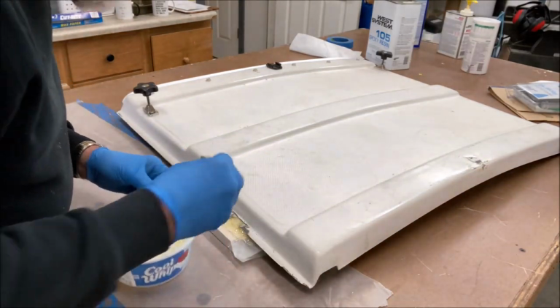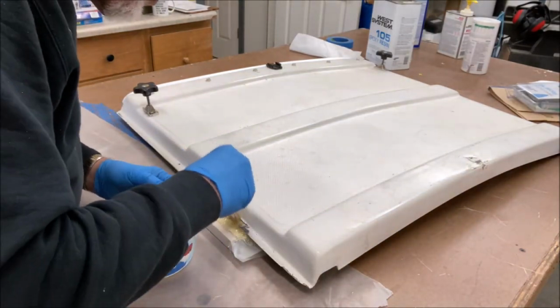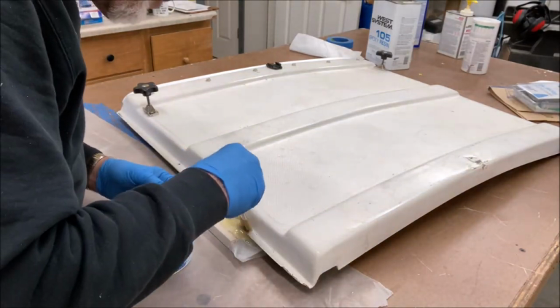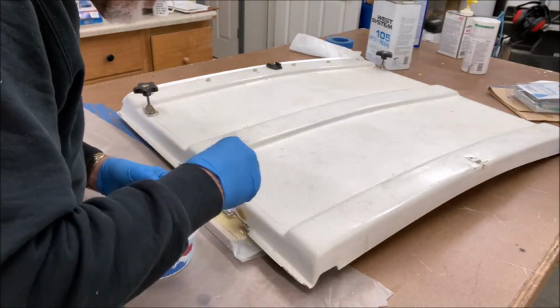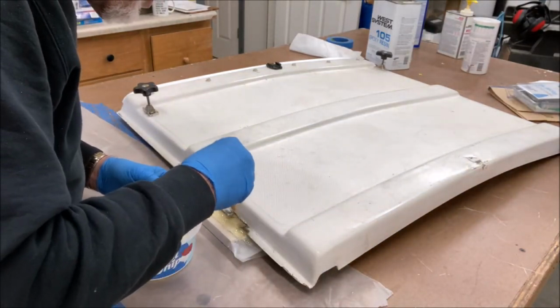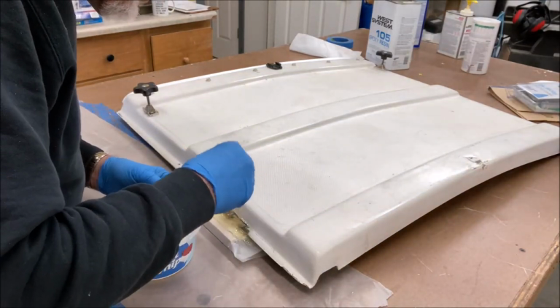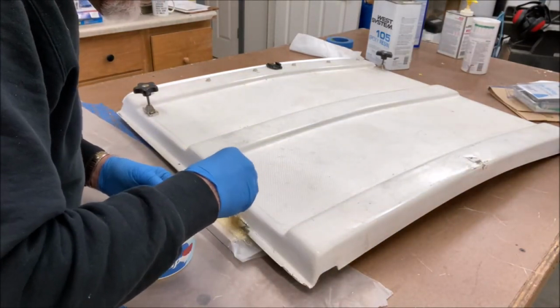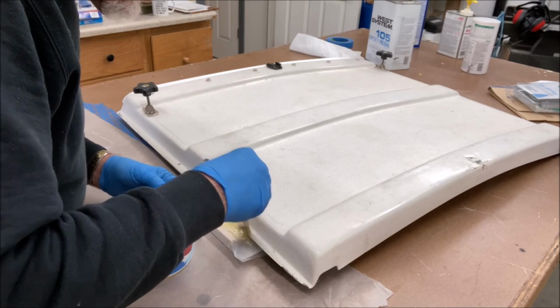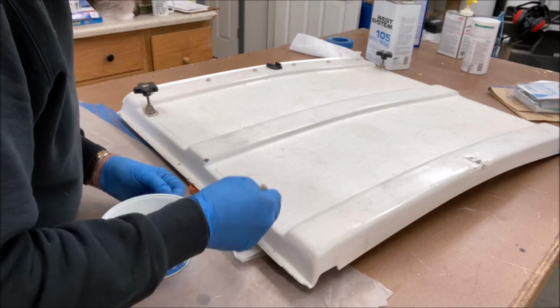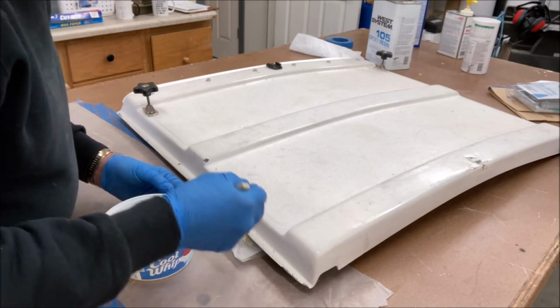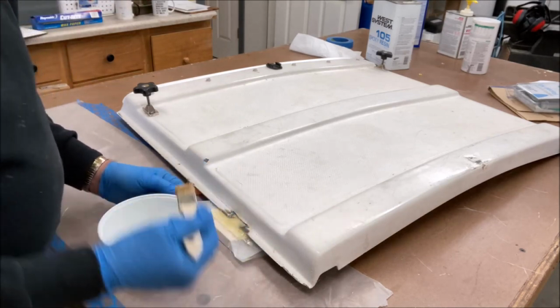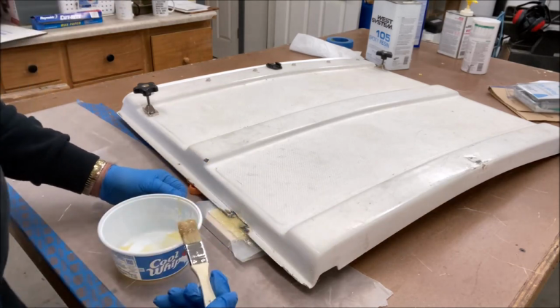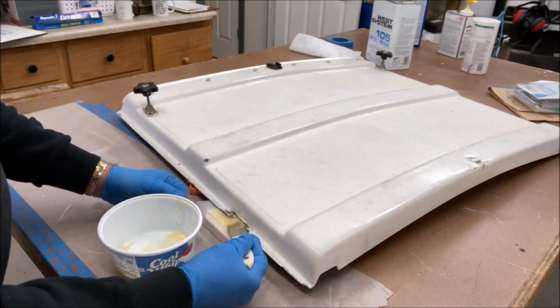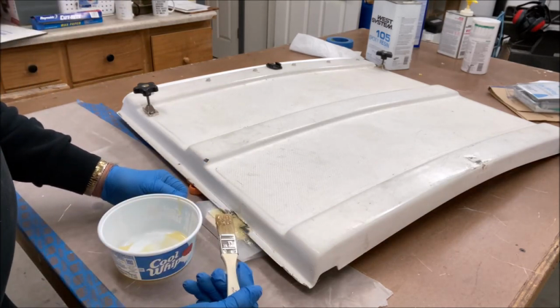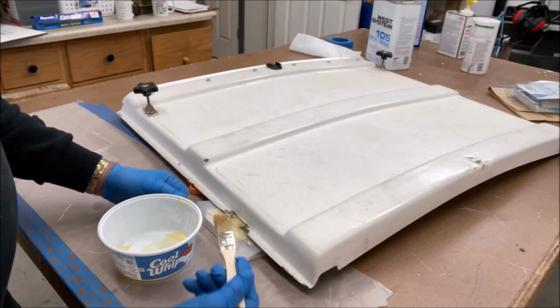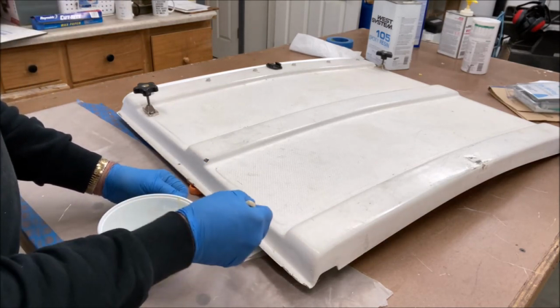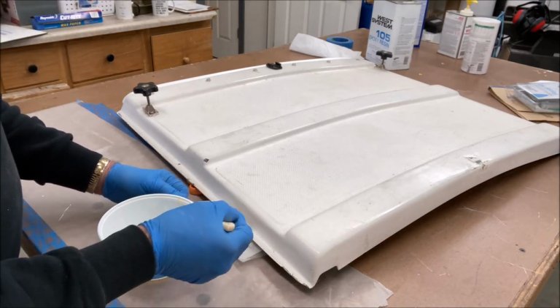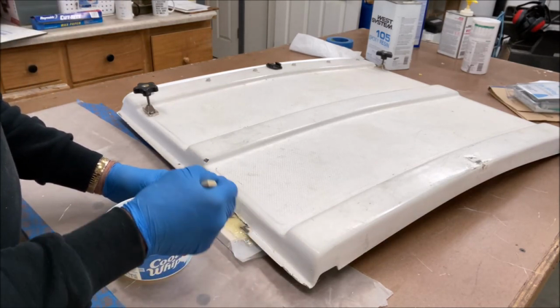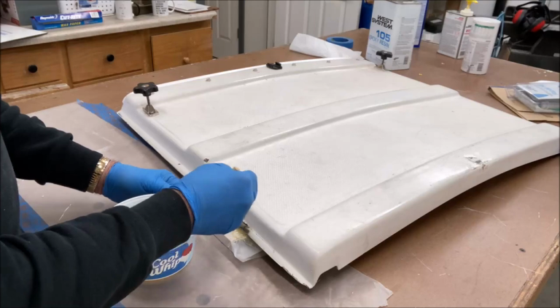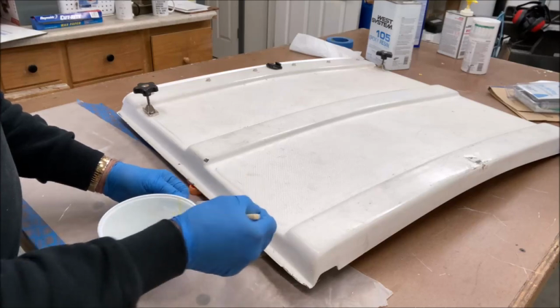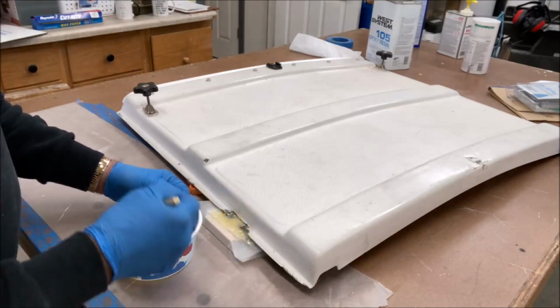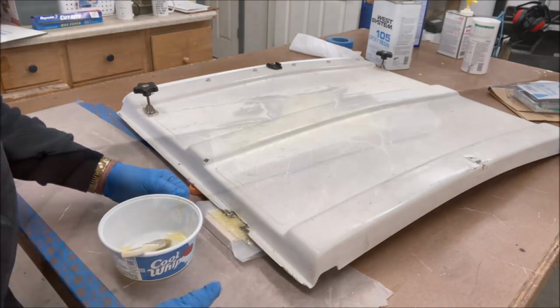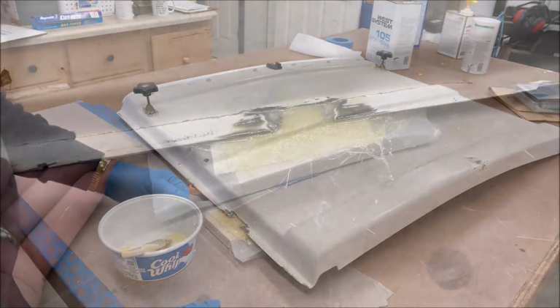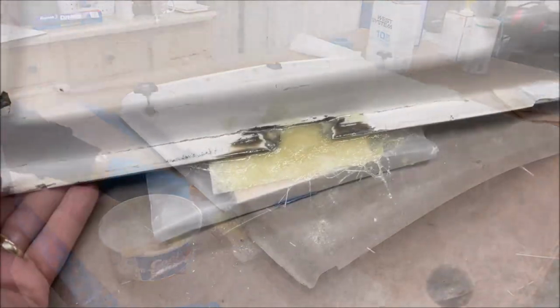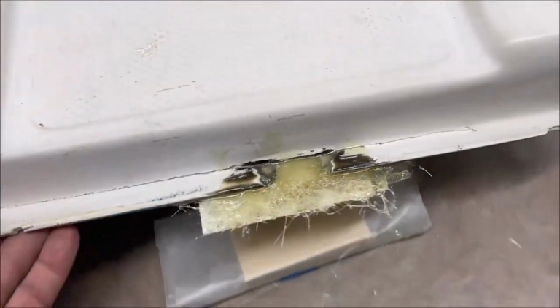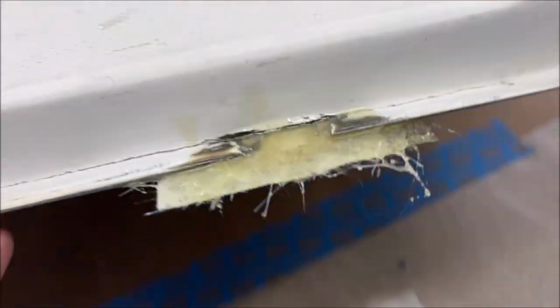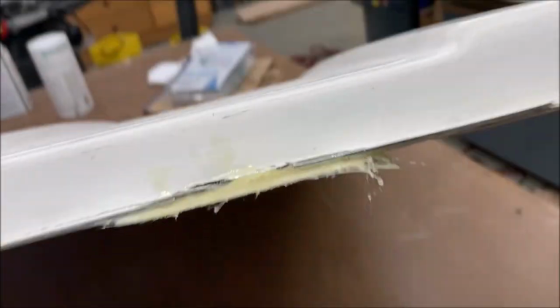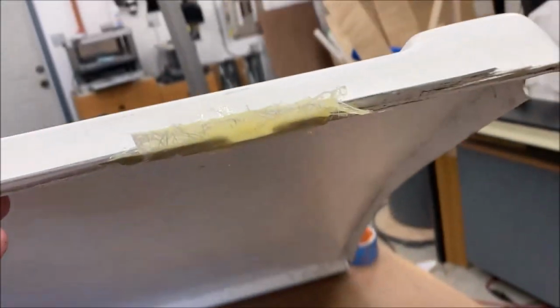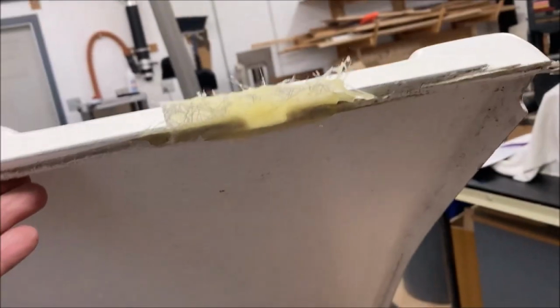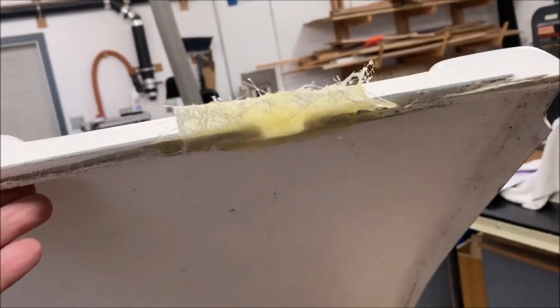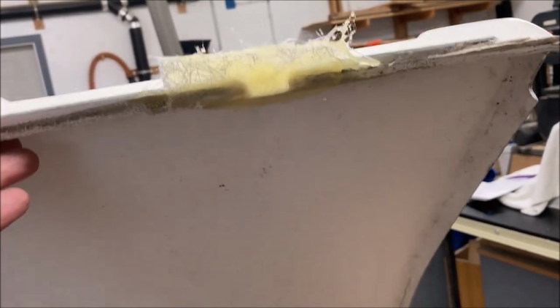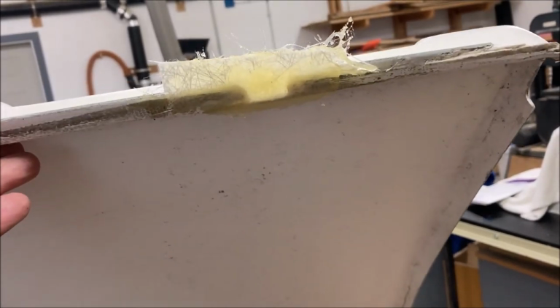Just throw some of that in there. All right, now the hard part — patience. 24 hours, come back, trim it, sand it, see where we are. Well heck, that looks promising.